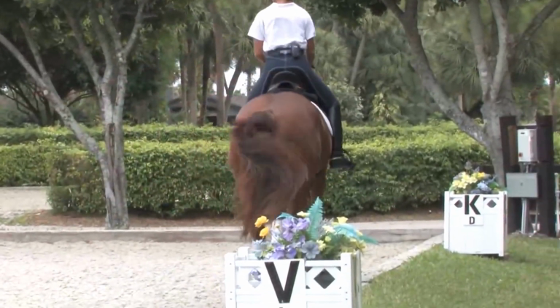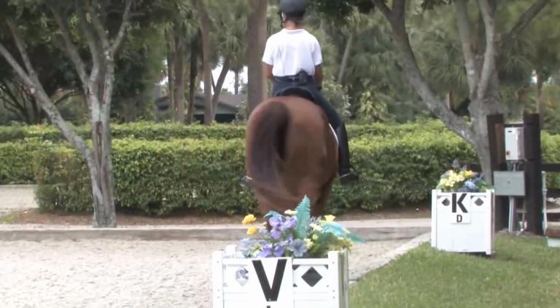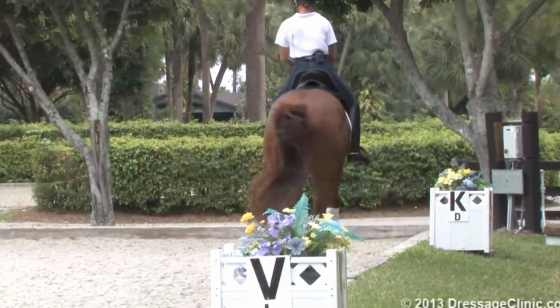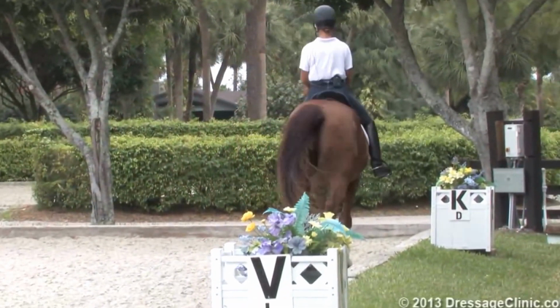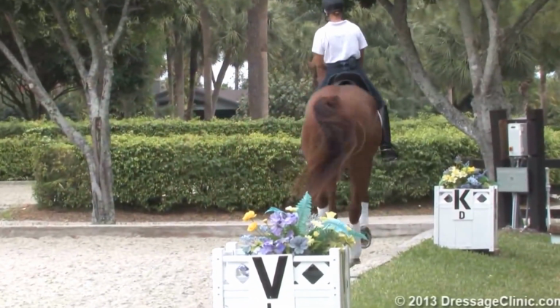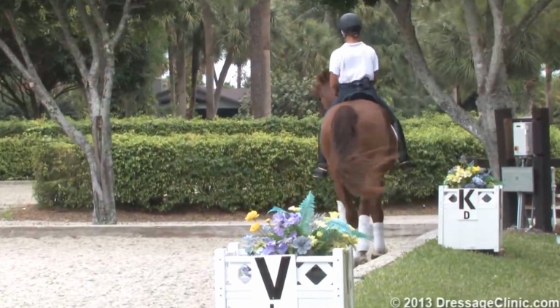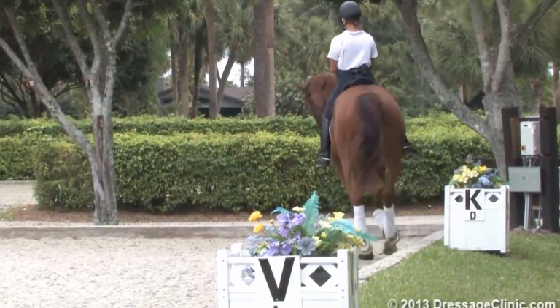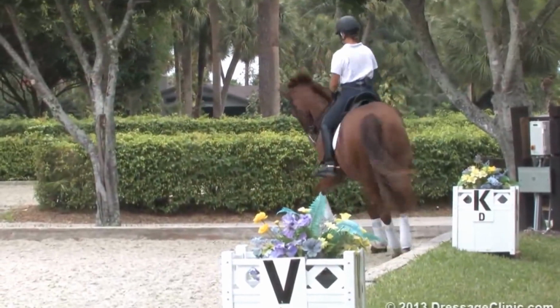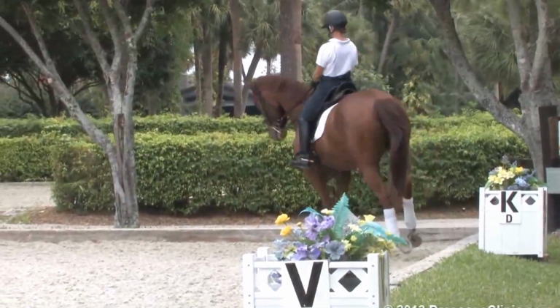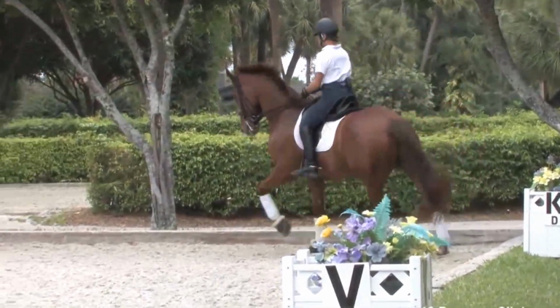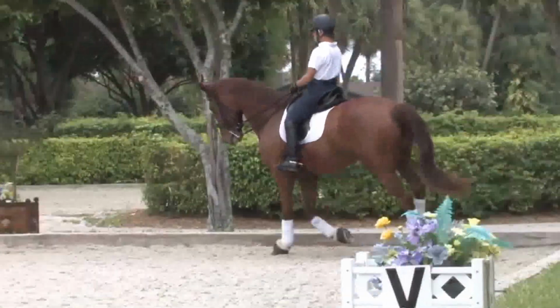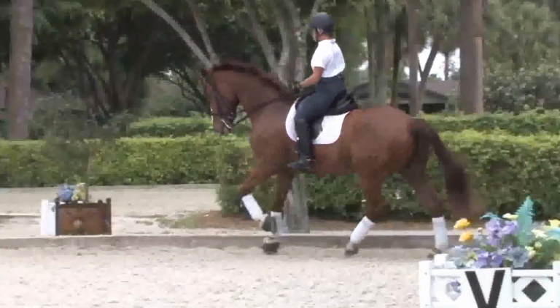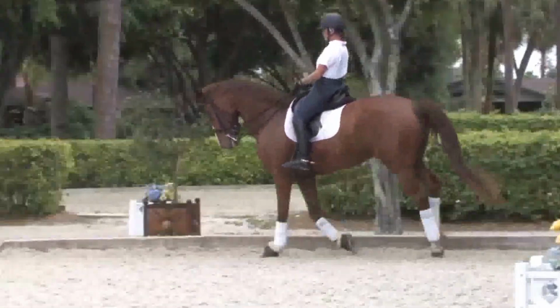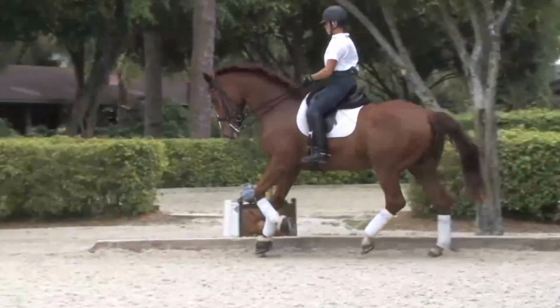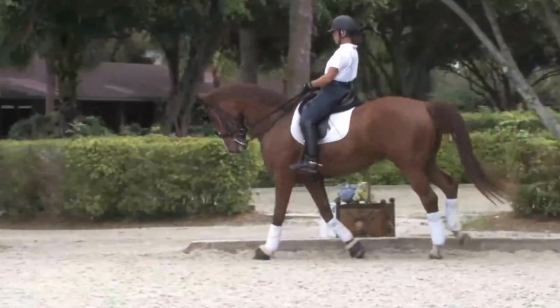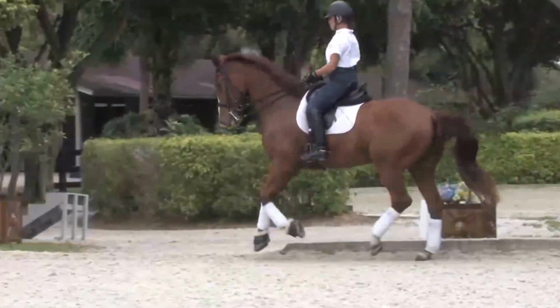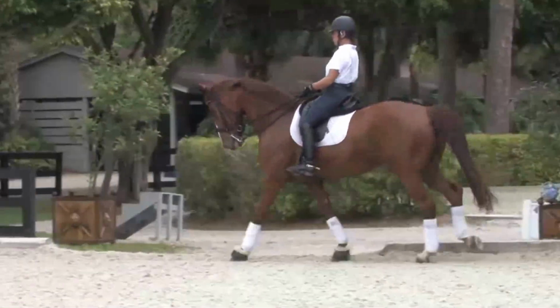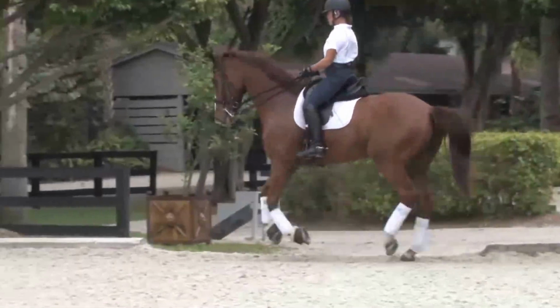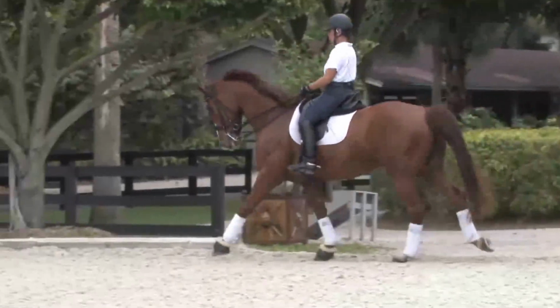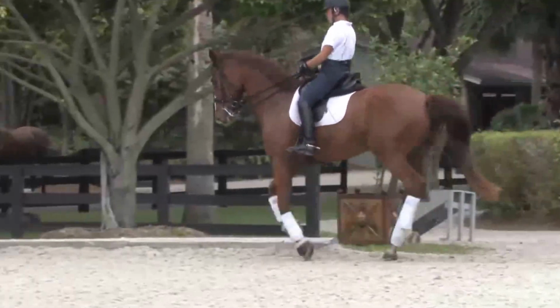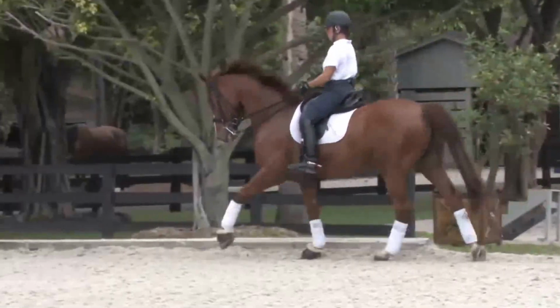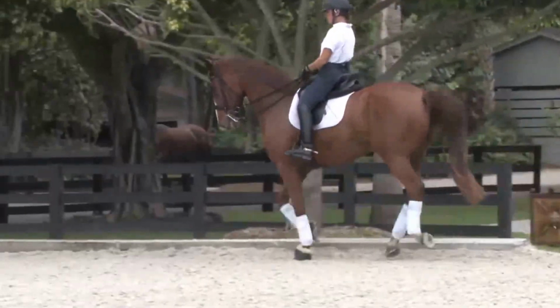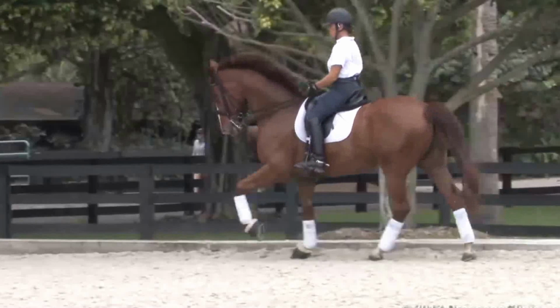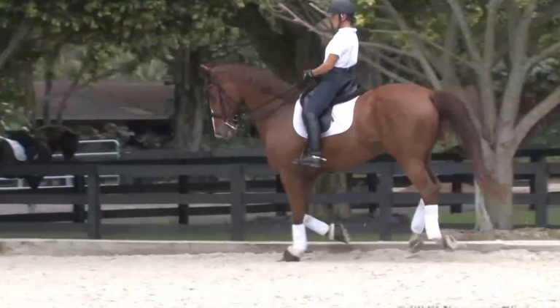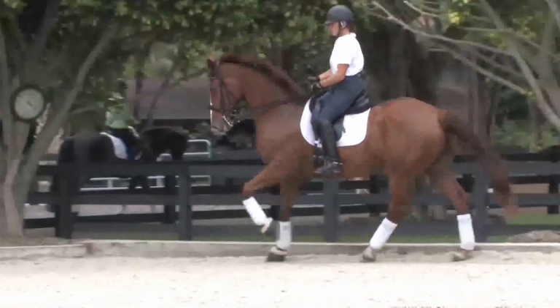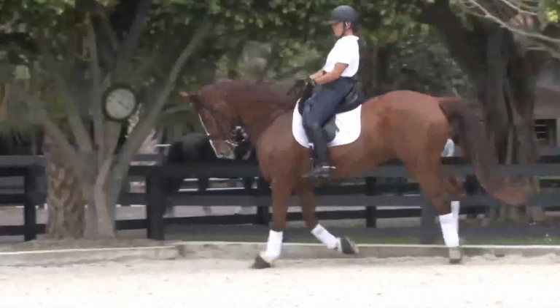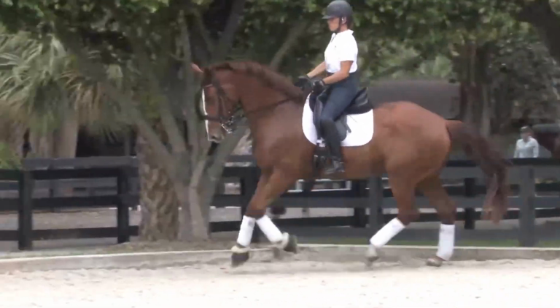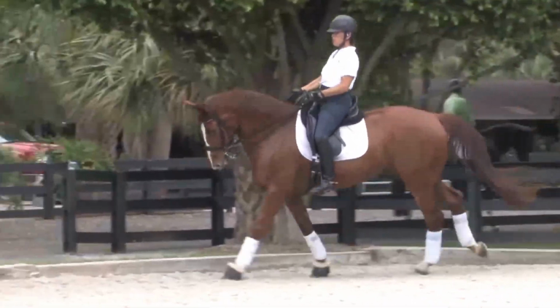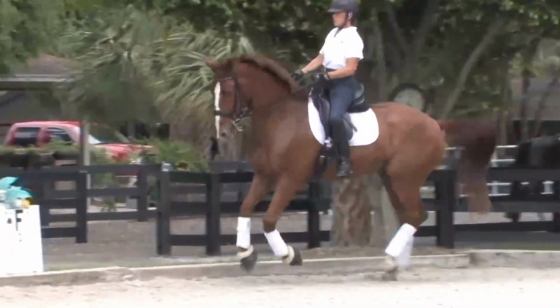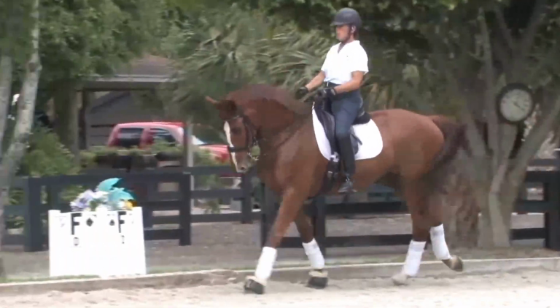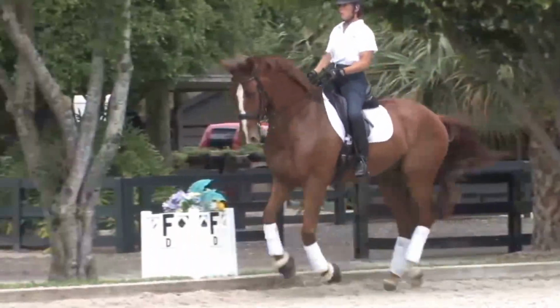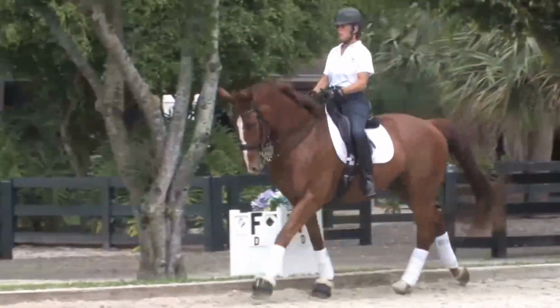F to B, get his canter a little more animated. It's lovely and soft. That's a better volume canter — it's a better volume.